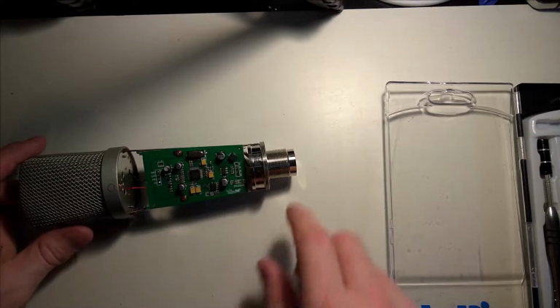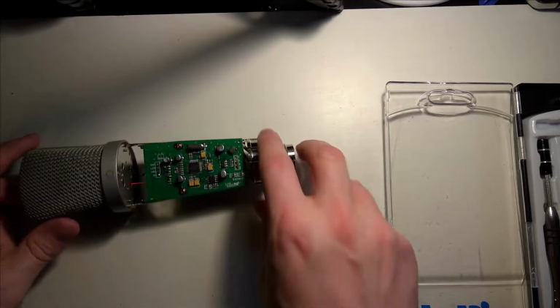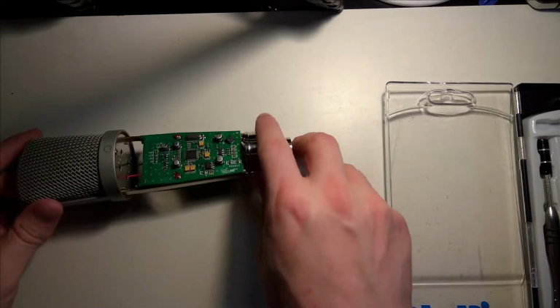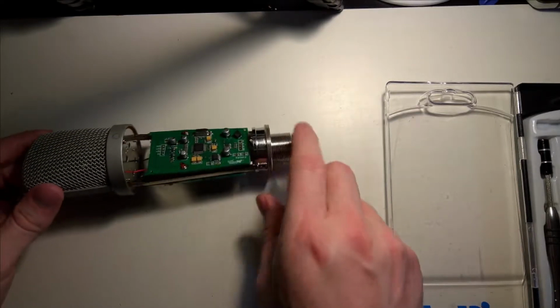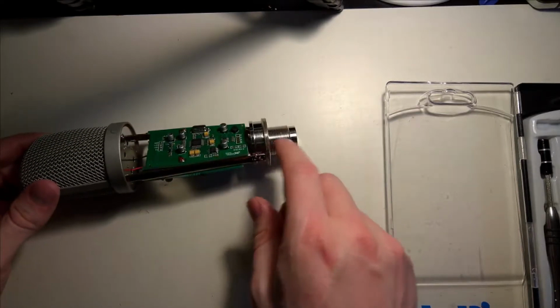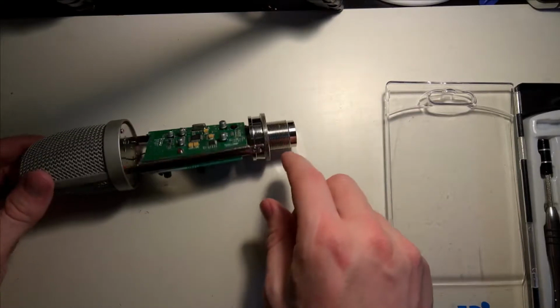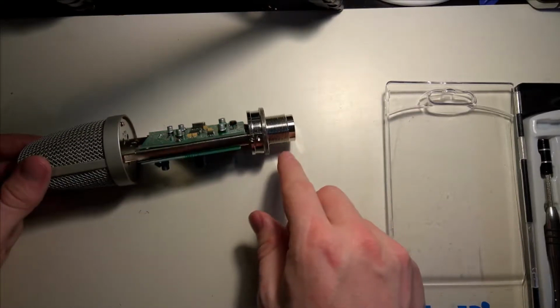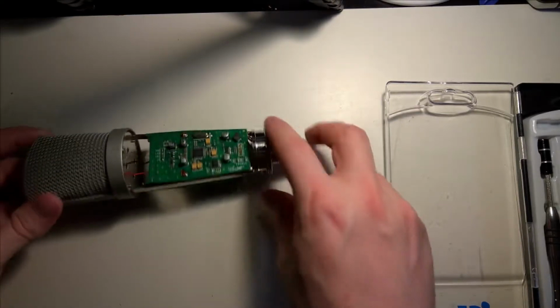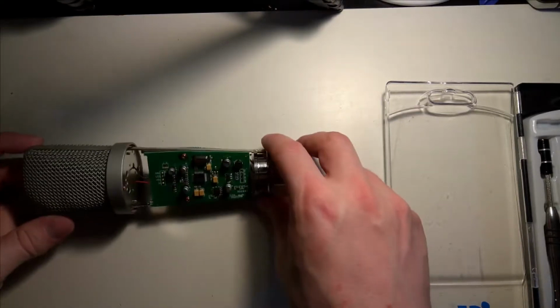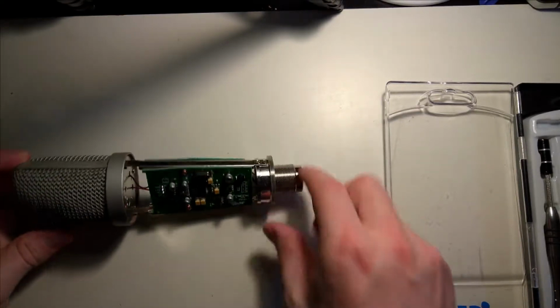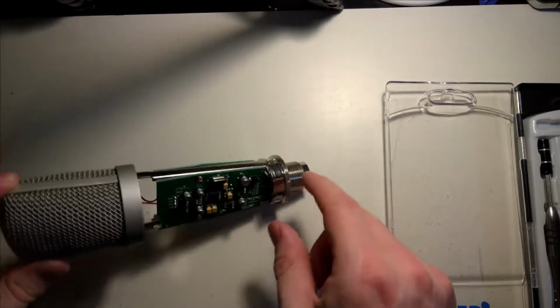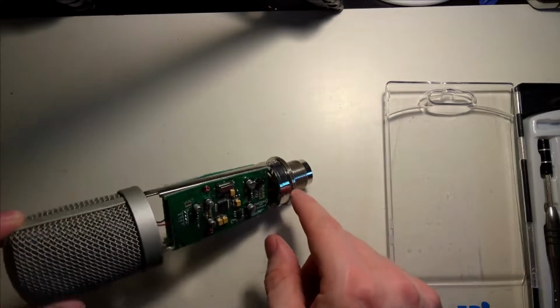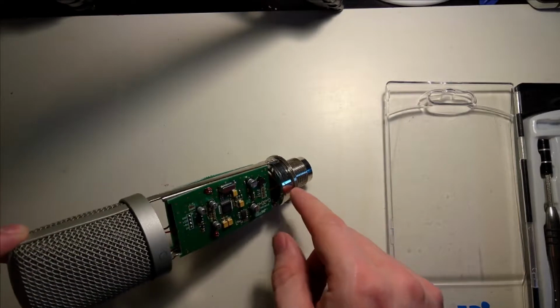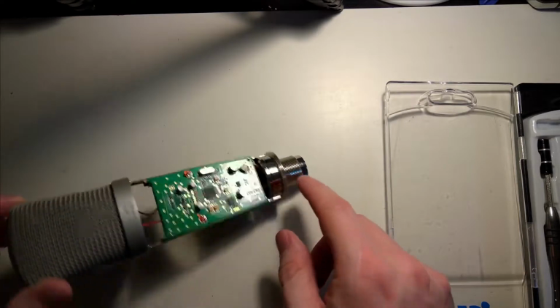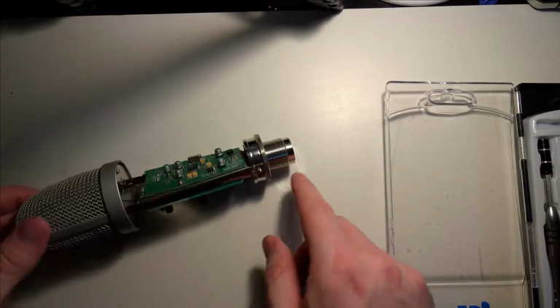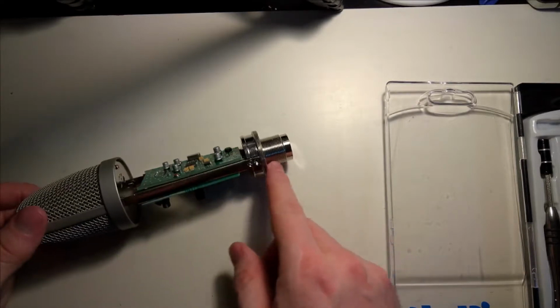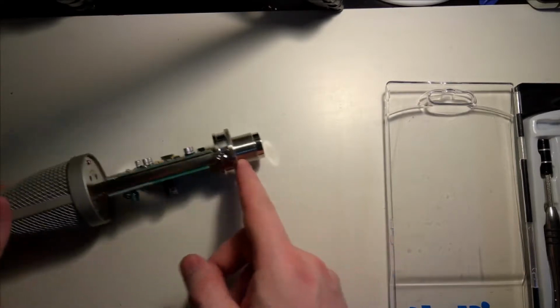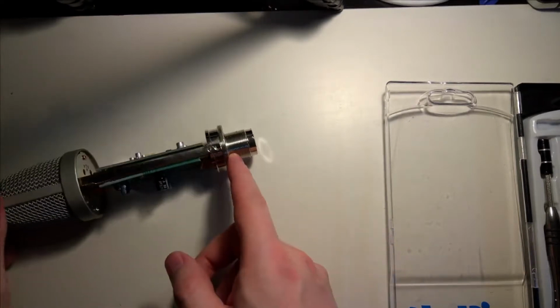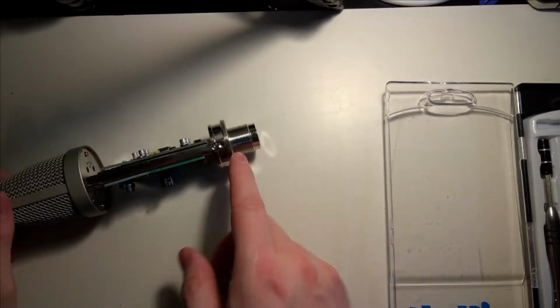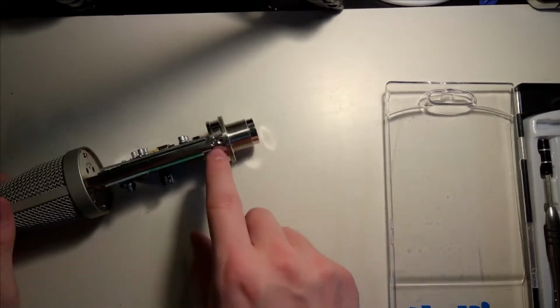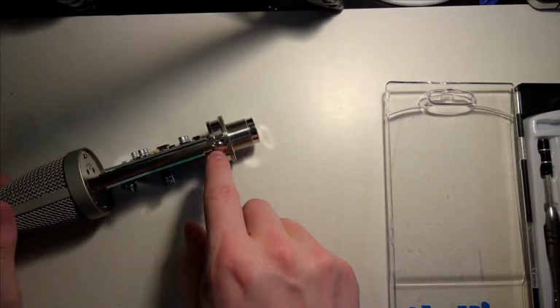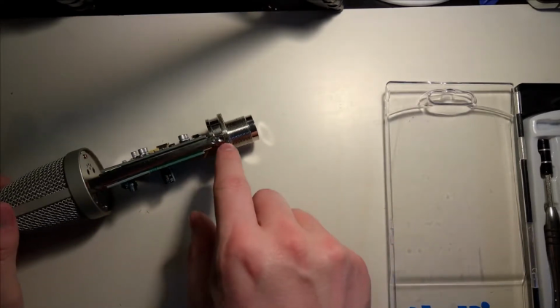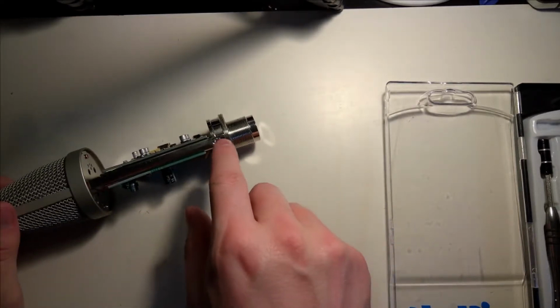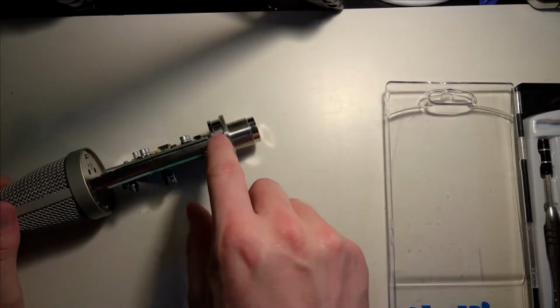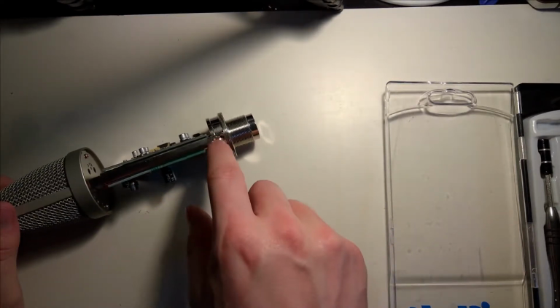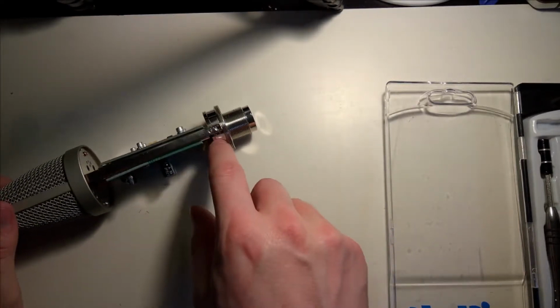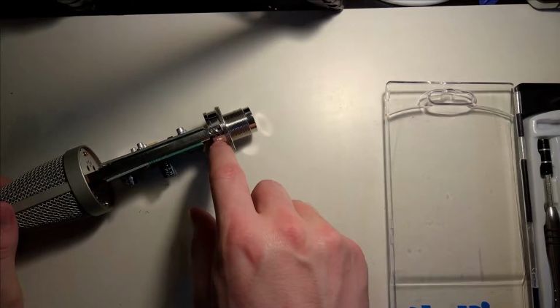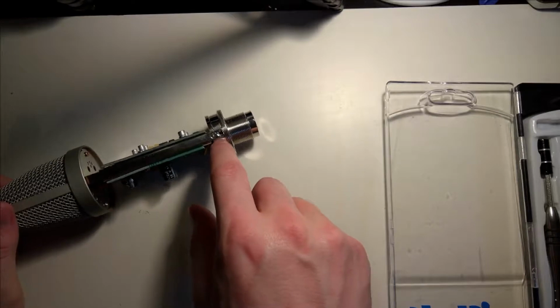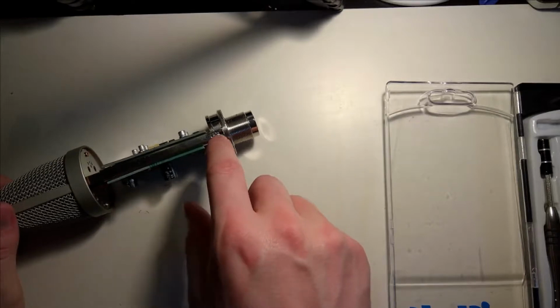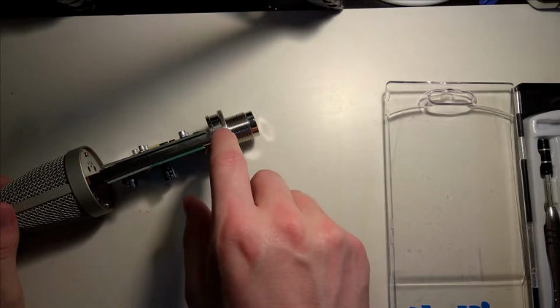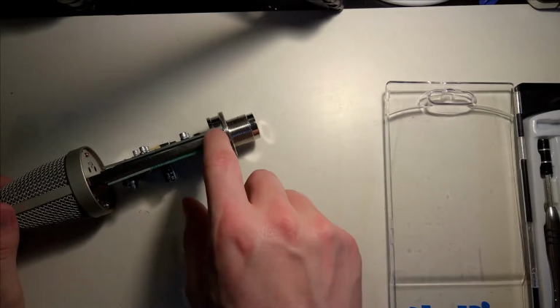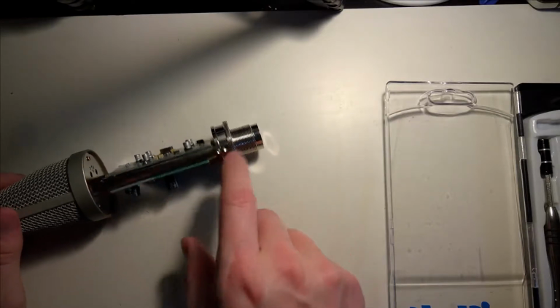We can see that the previous owner has tried to take this thing apart because there's a screw missing.